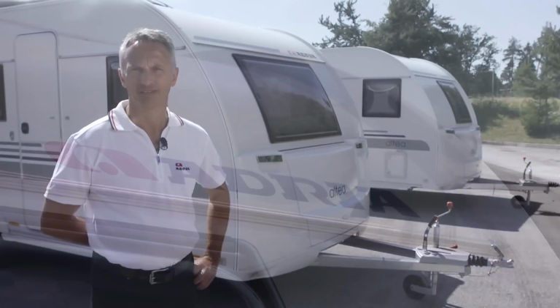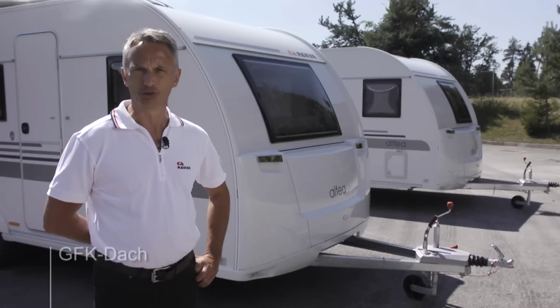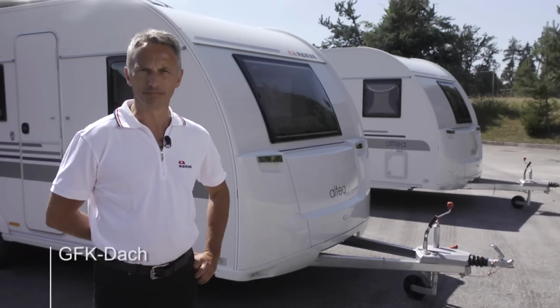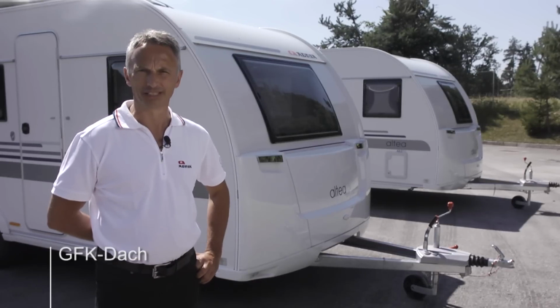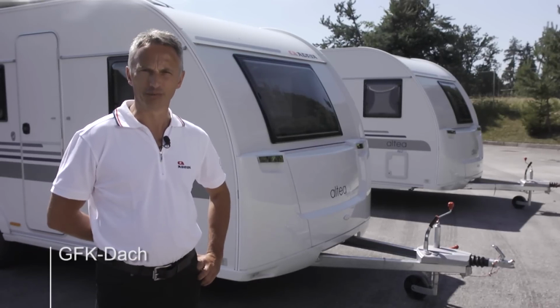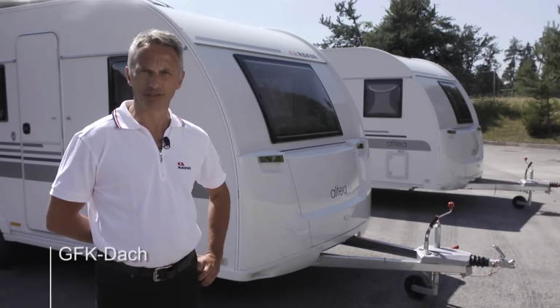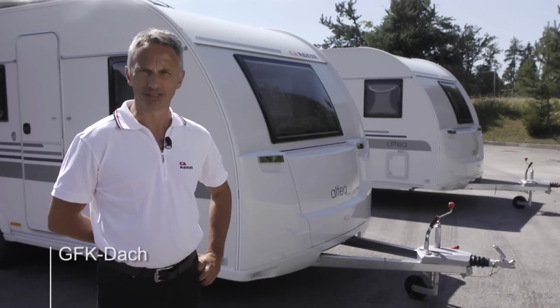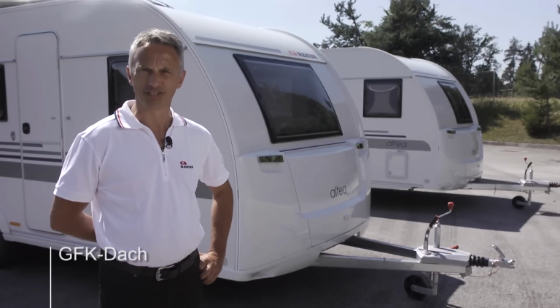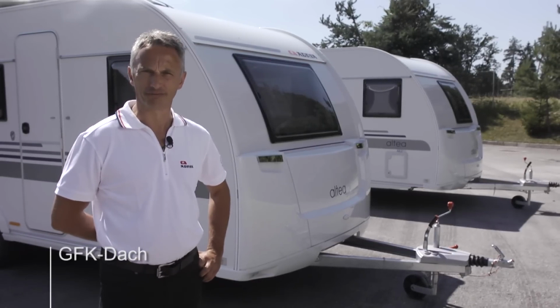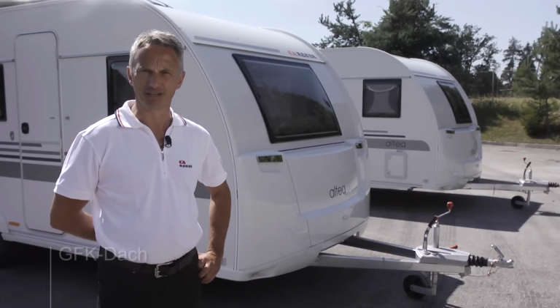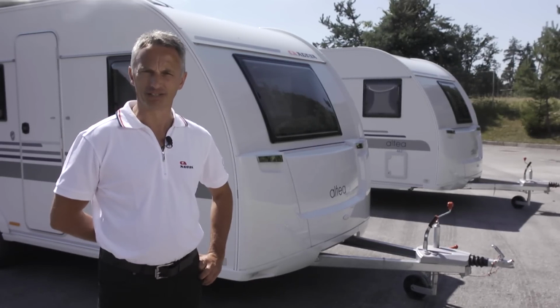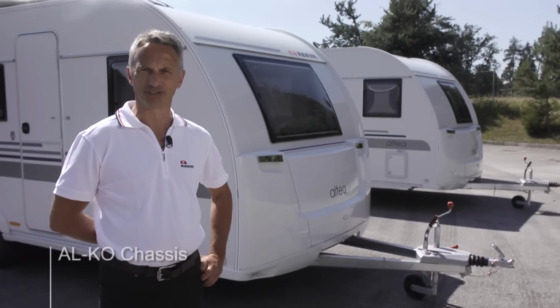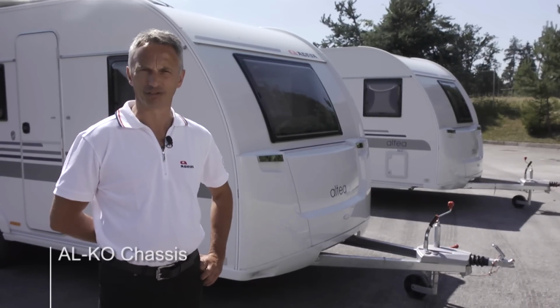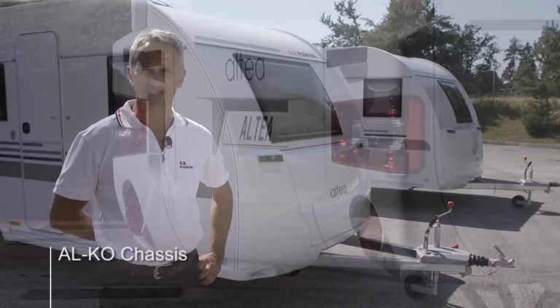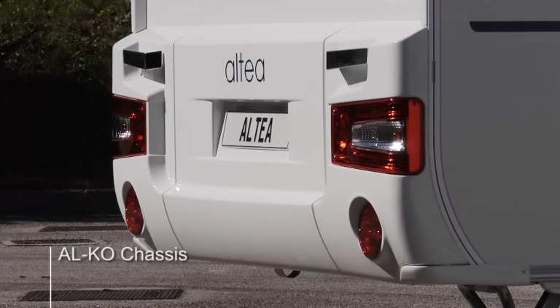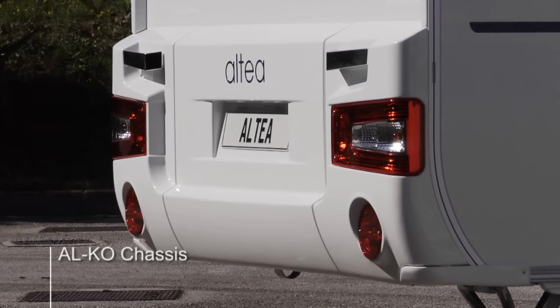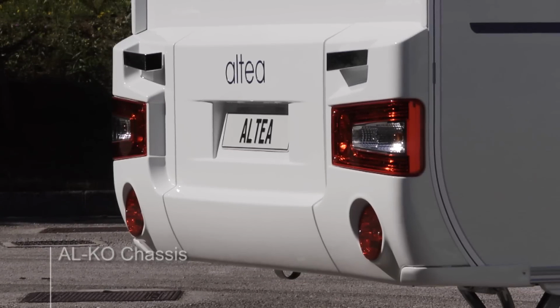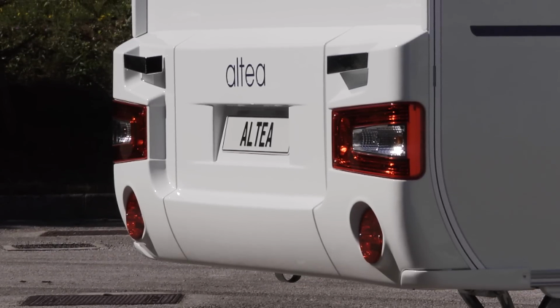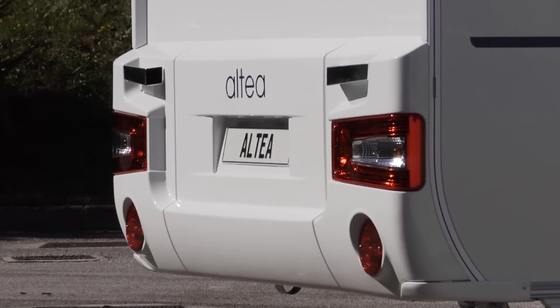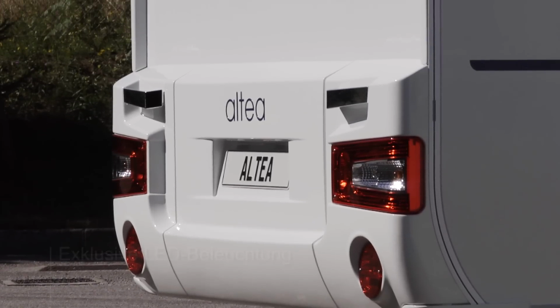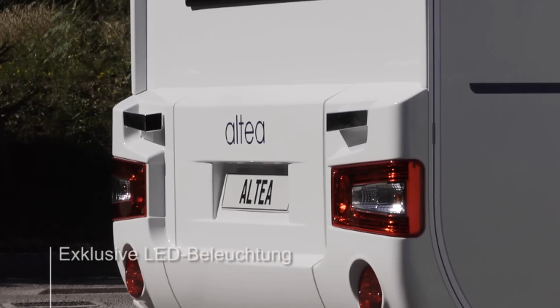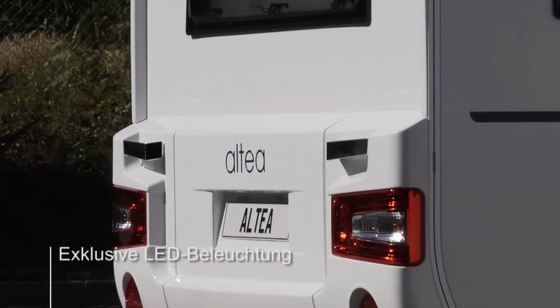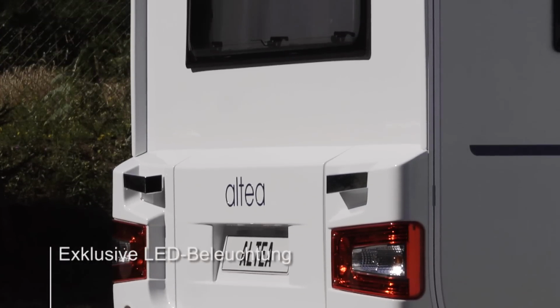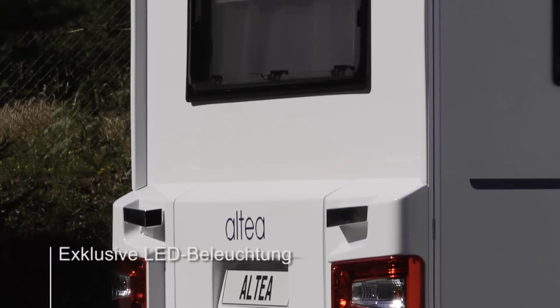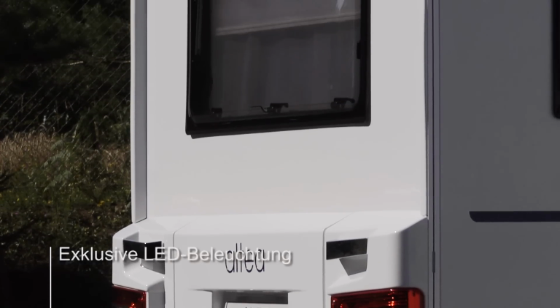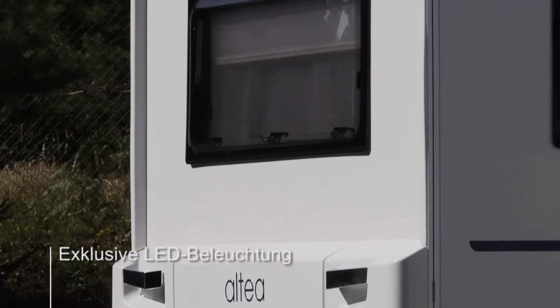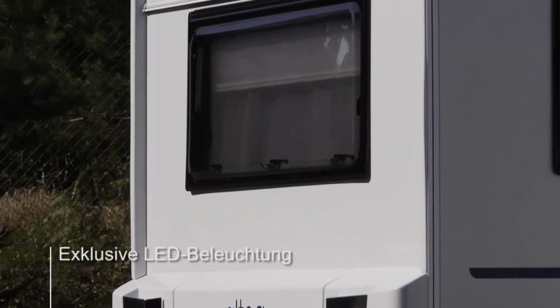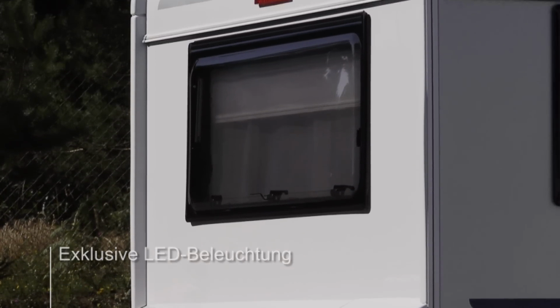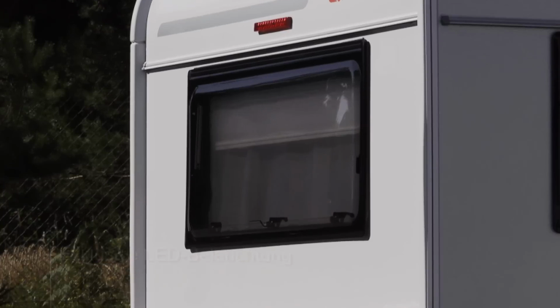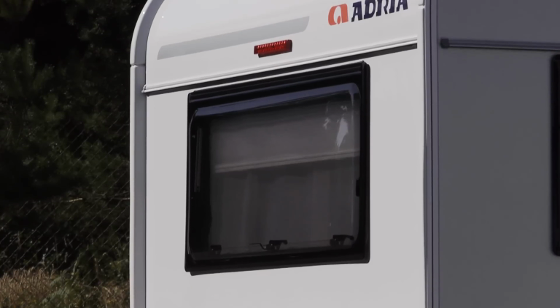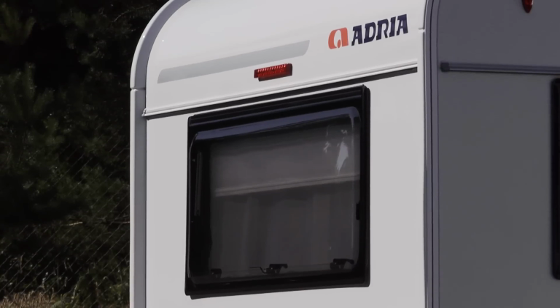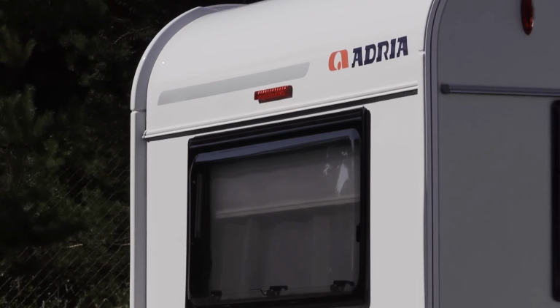The durable white polyester bodywork complements the dynamic front mask and sits on an Alco chassis. In the rear there are exclusive LED channel lights. Many of the design cues are taken straight from the award-winning Estella Glam Edition.